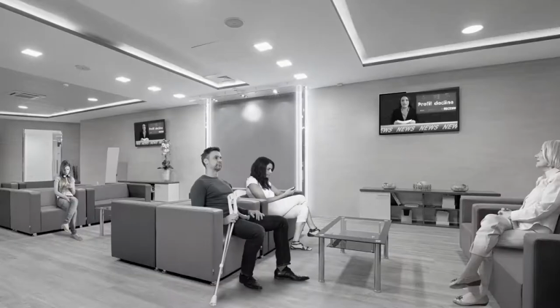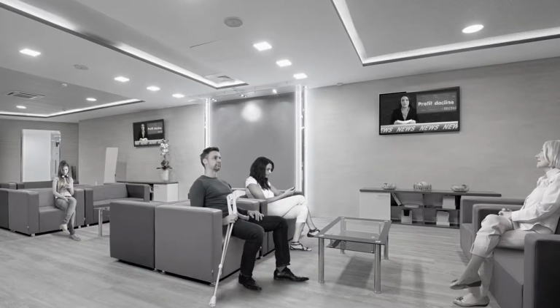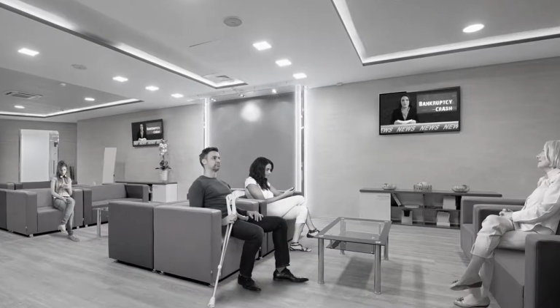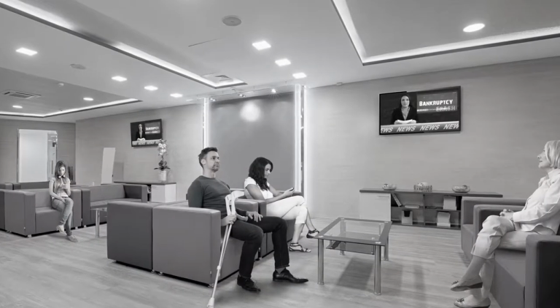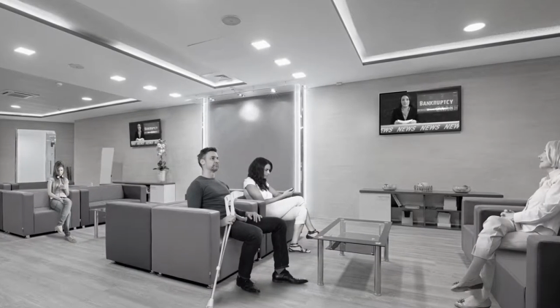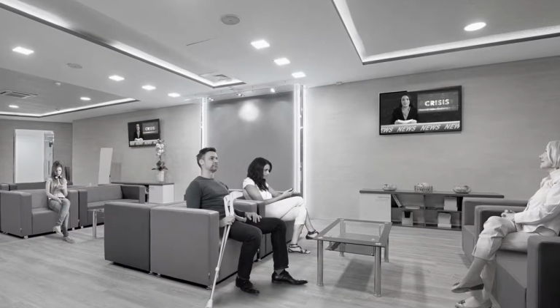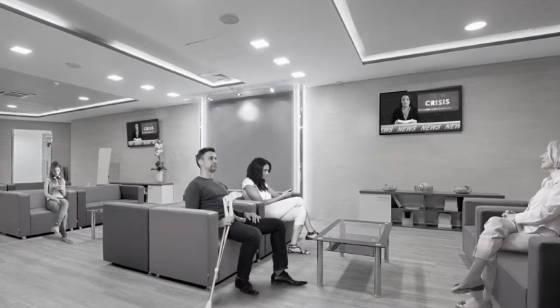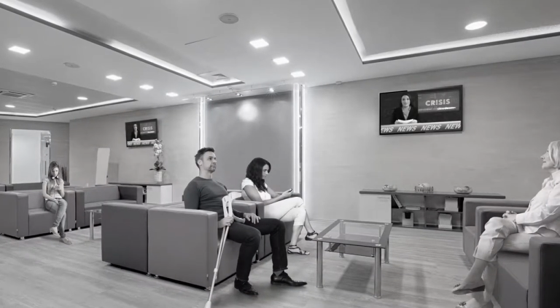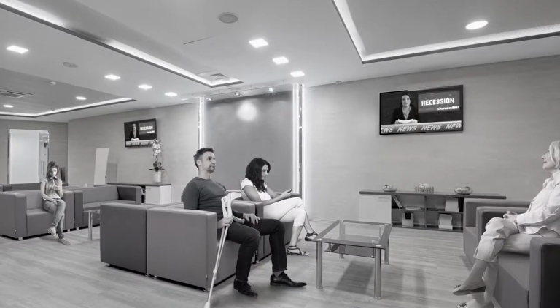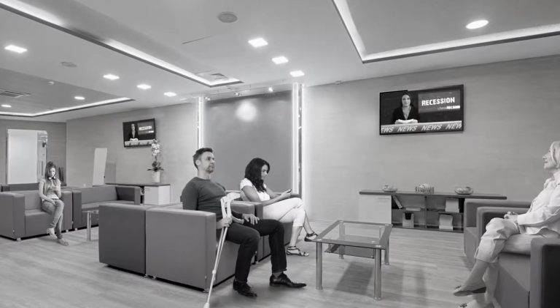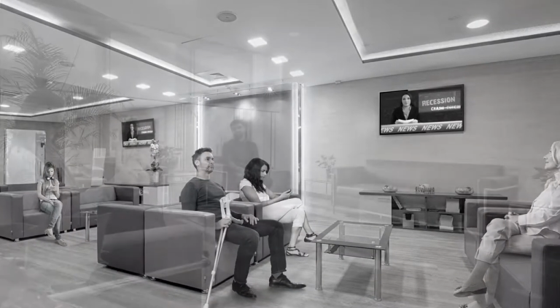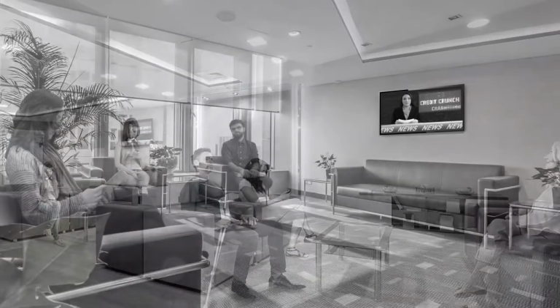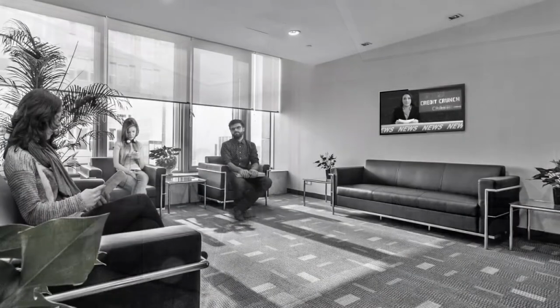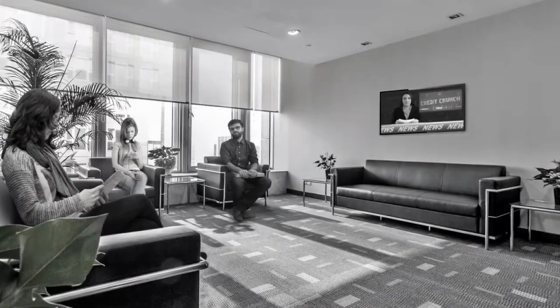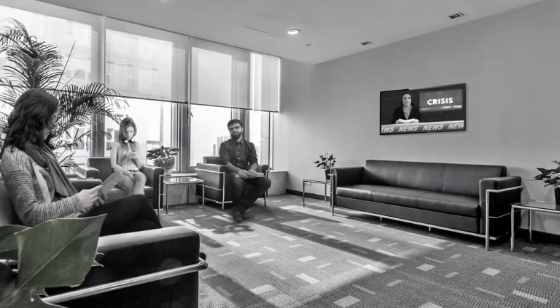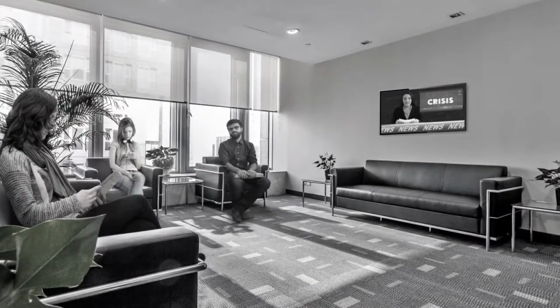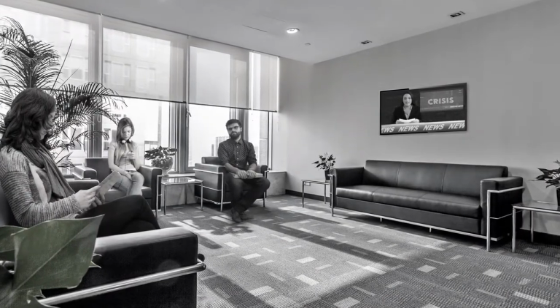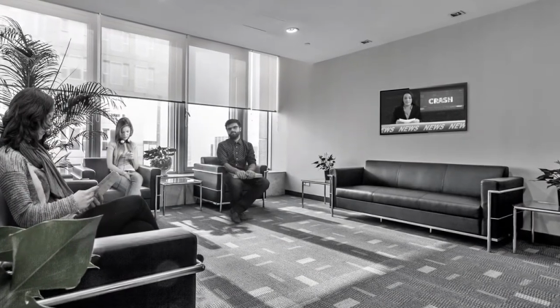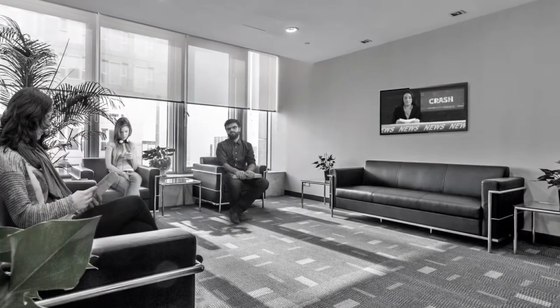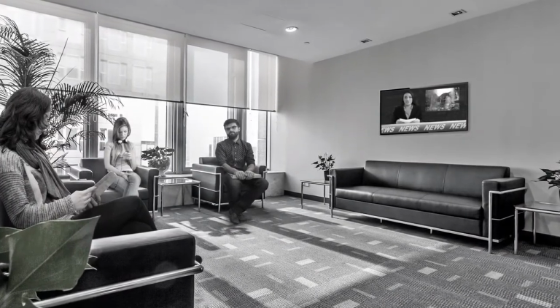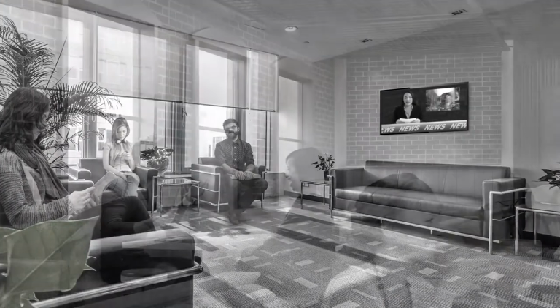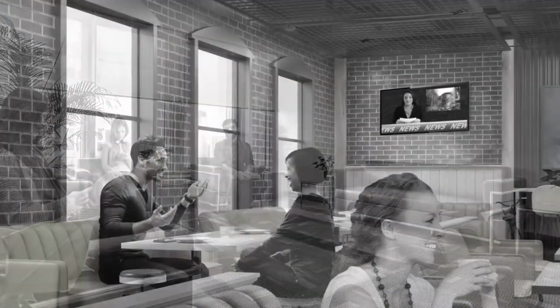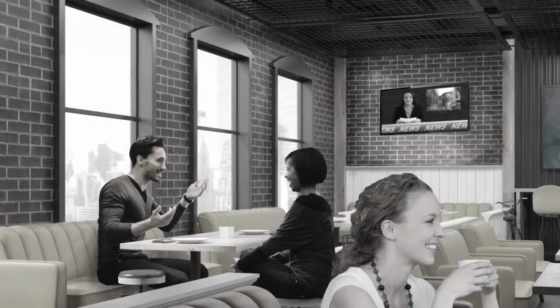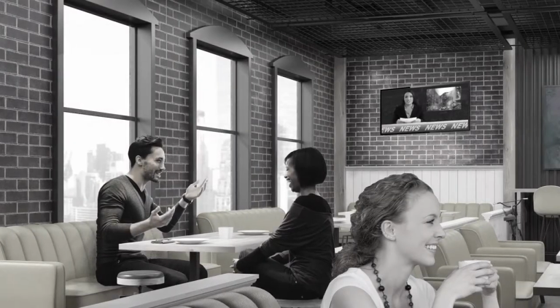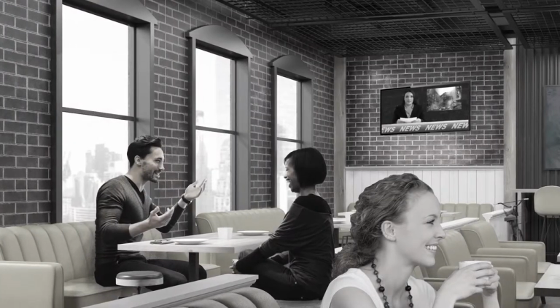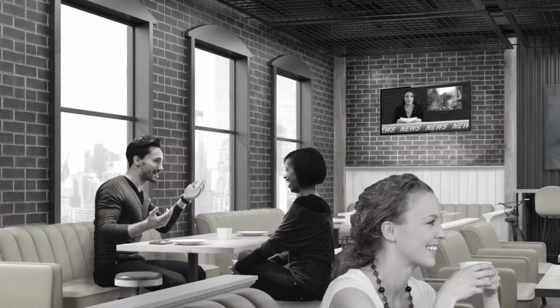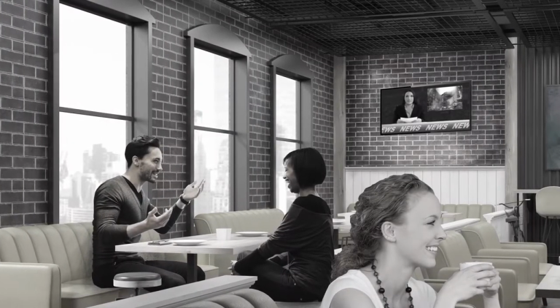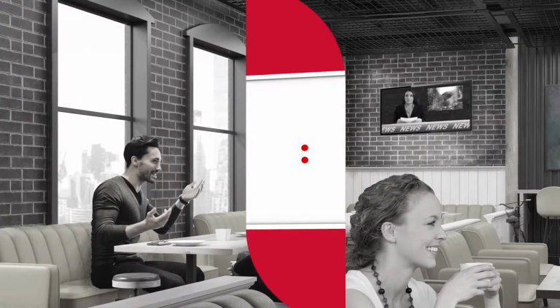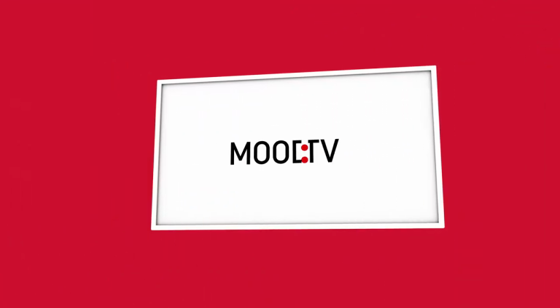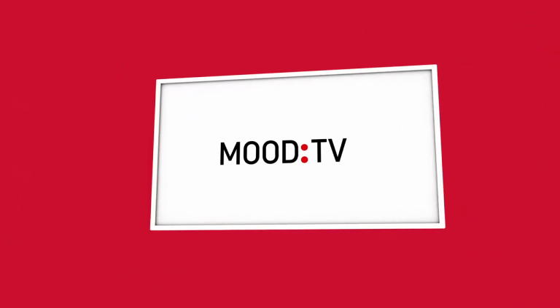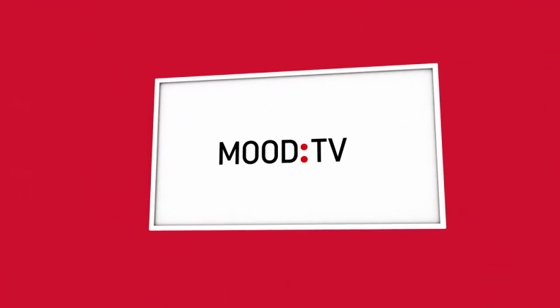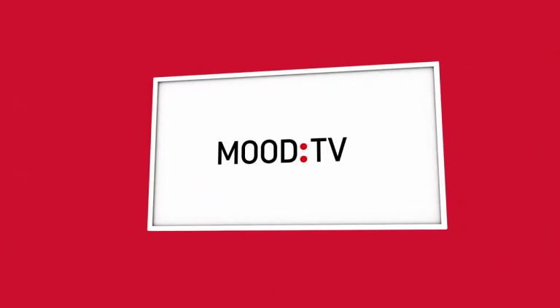Are you looking to enhance your waiting or dining room experience with a more customized television solution? Are you tired of seeing questionable content or competitor ads on your screens? Then take control of your televisions with Mood TV.